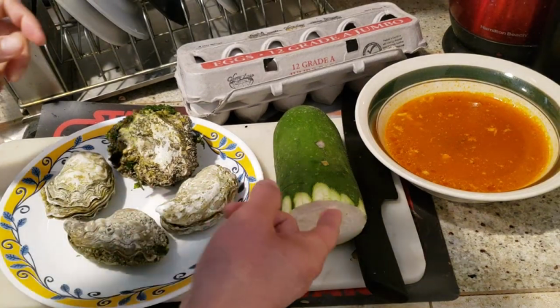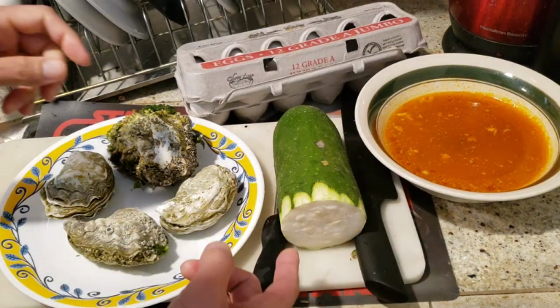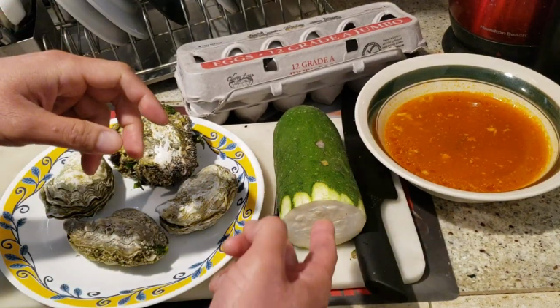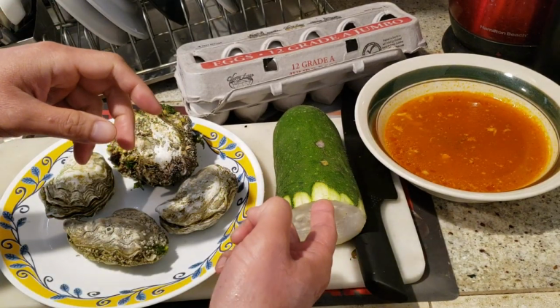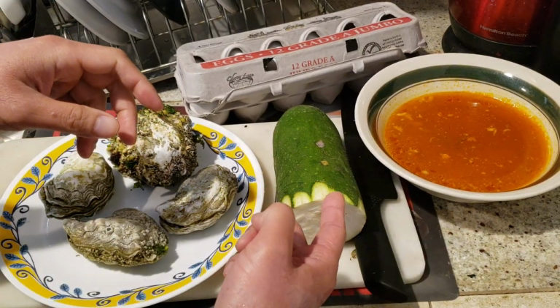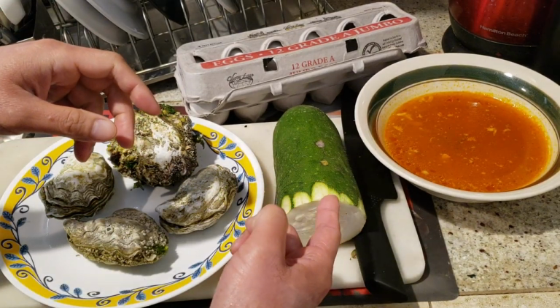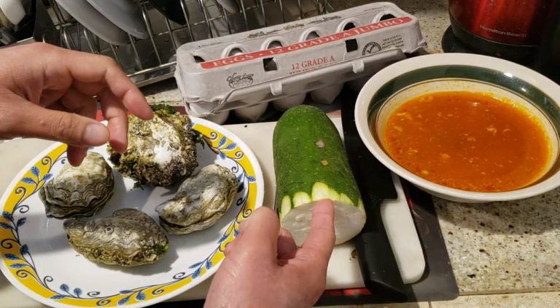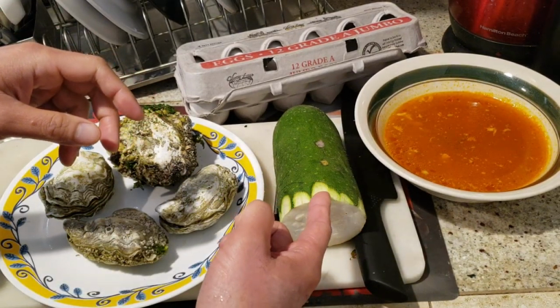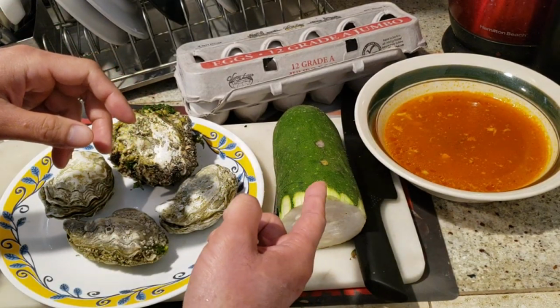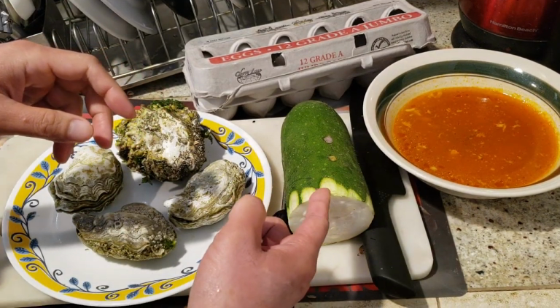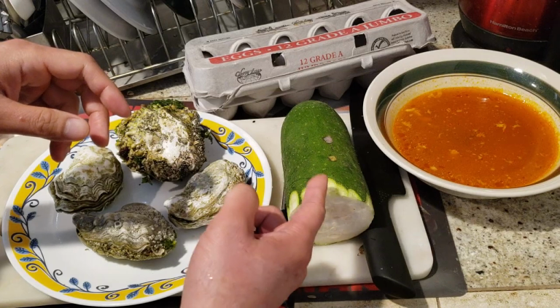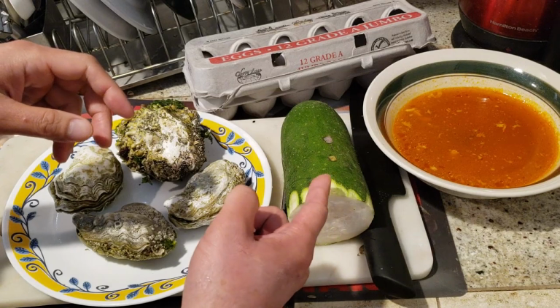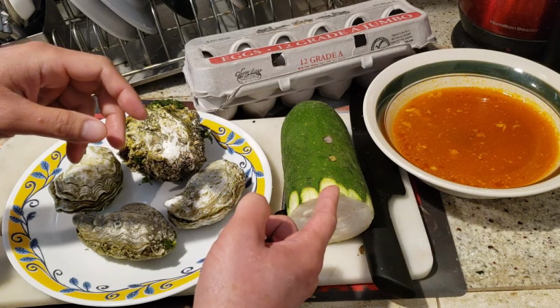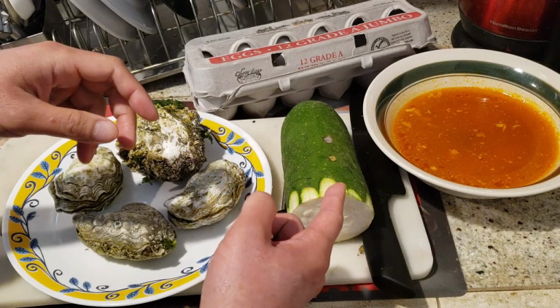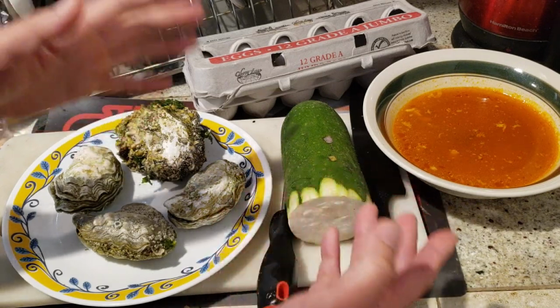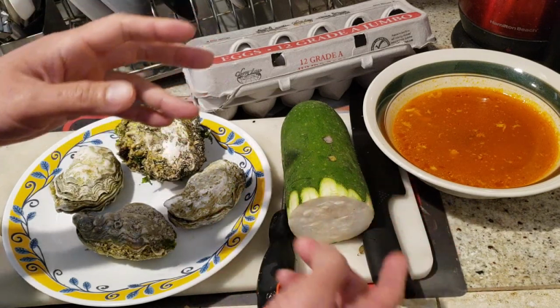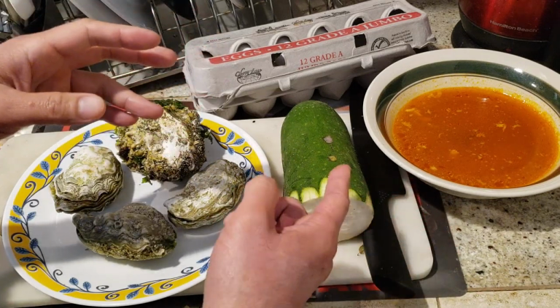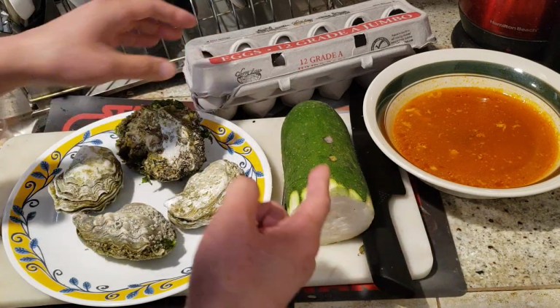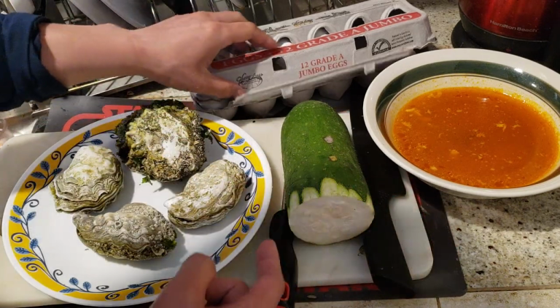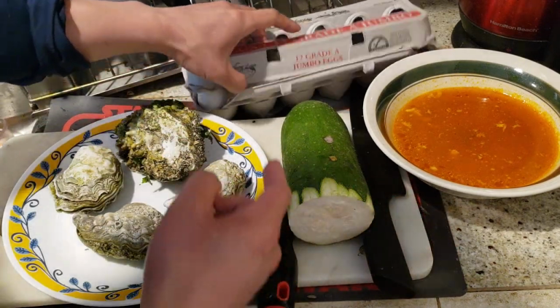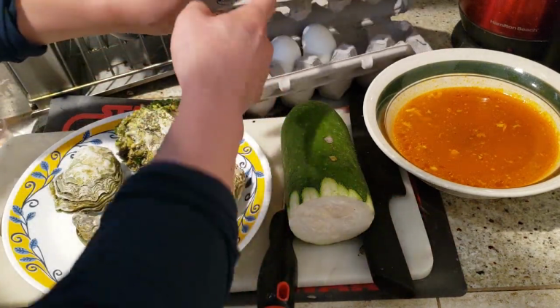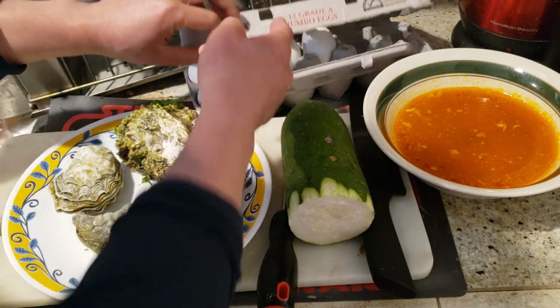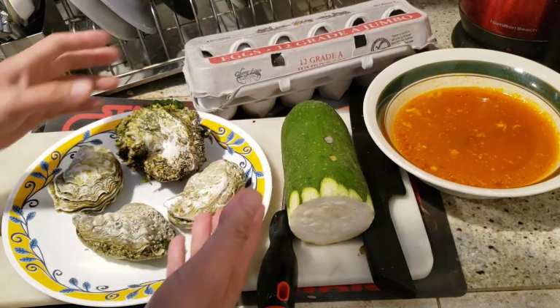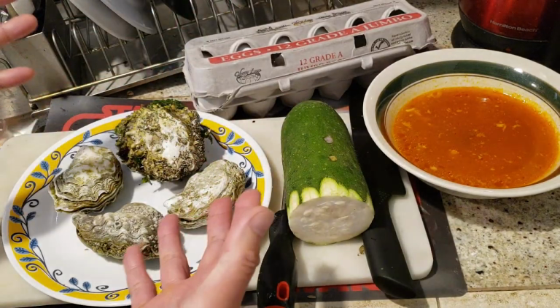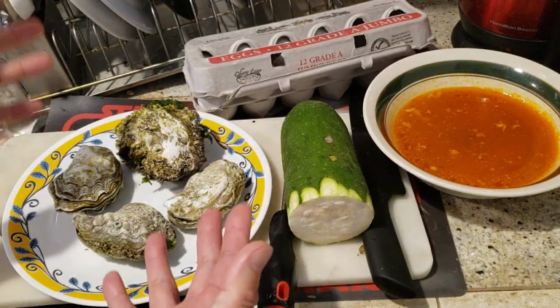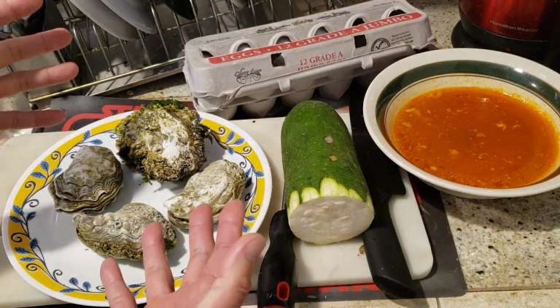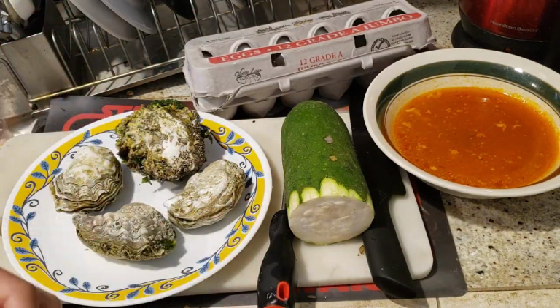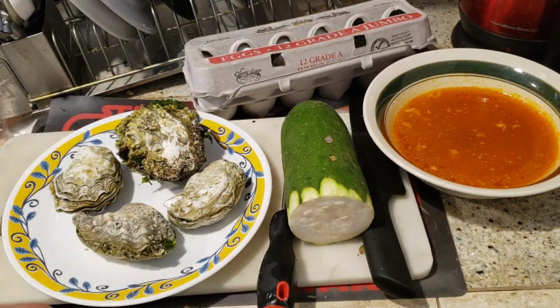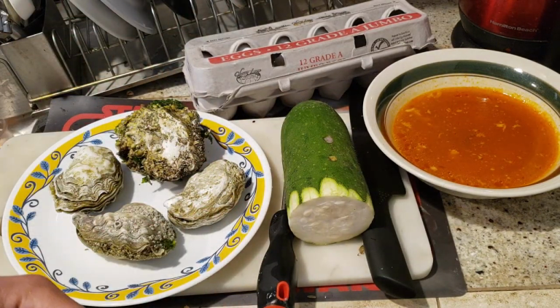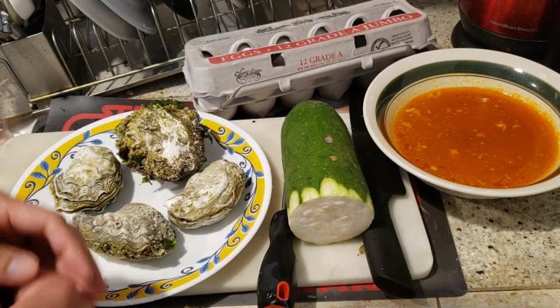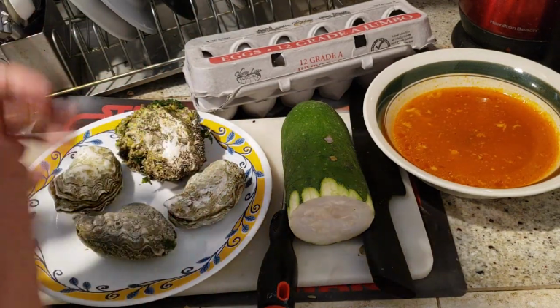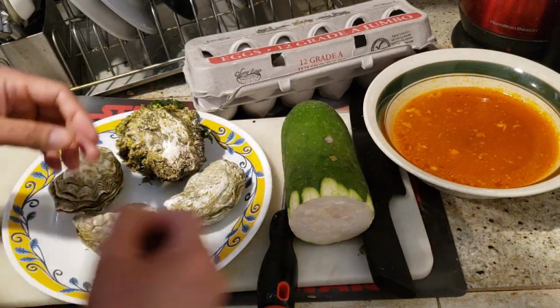So here we have some of this — it's called Jit Gua, some type of melon. It's not winter melon. I don't have daikon, so I'll be working with that. I'll also be adding an egg, and these are the four oysters I found at the beach.